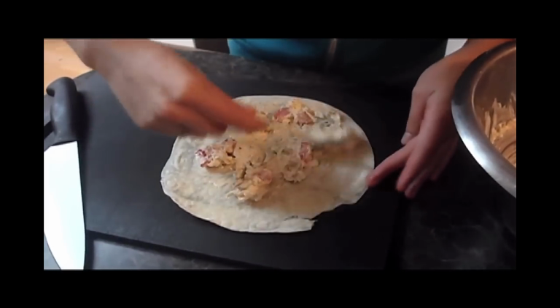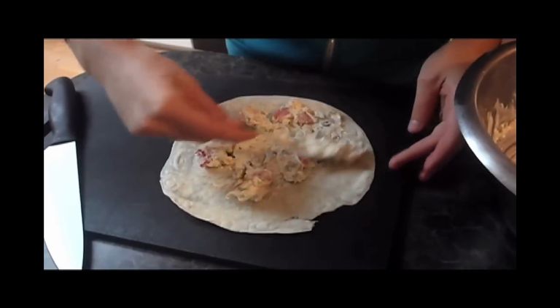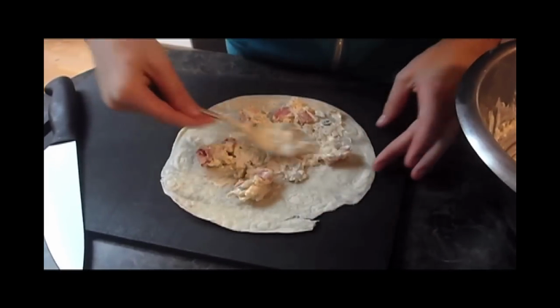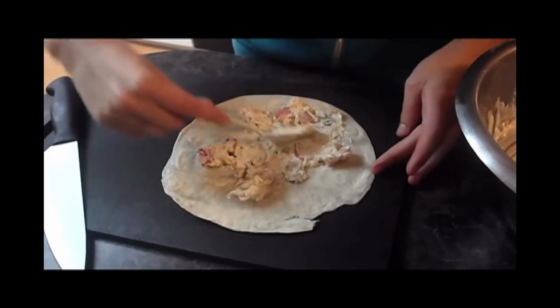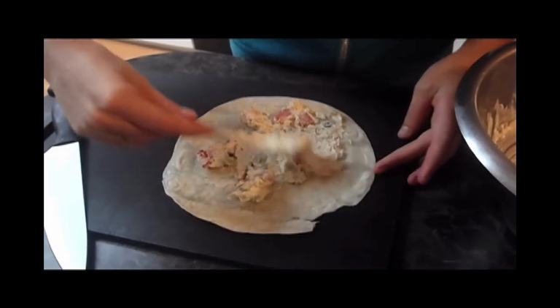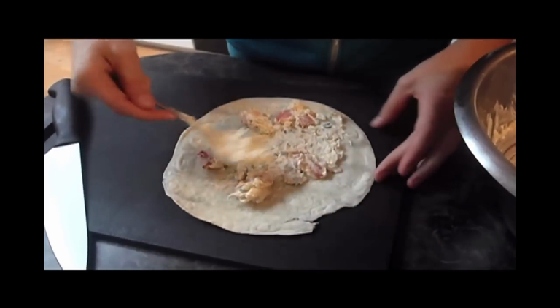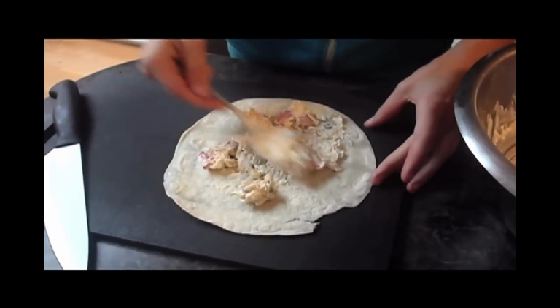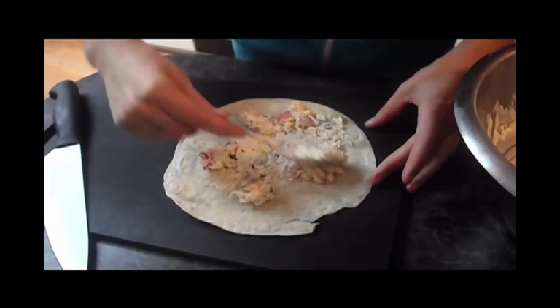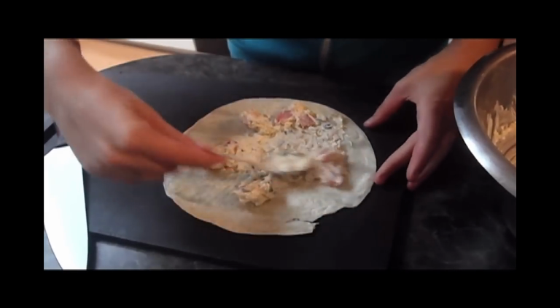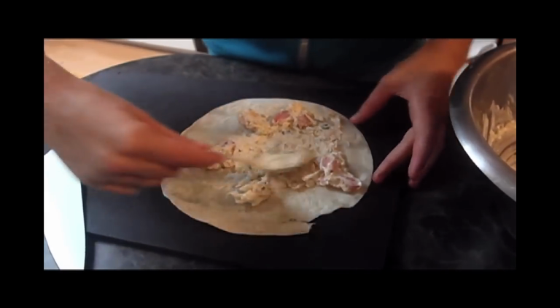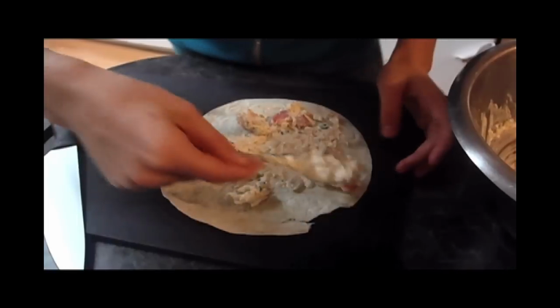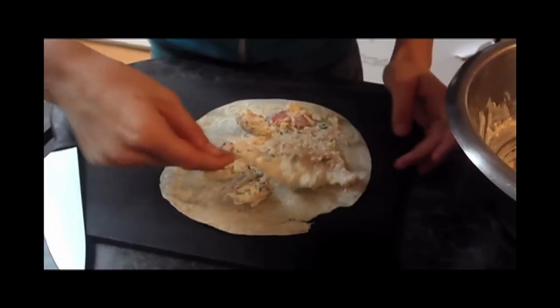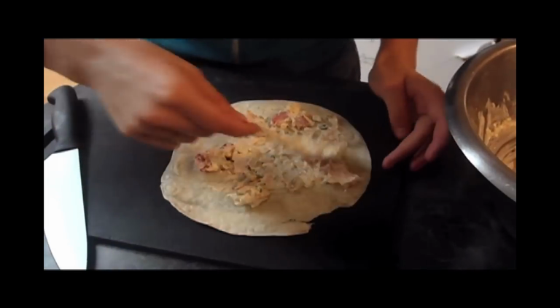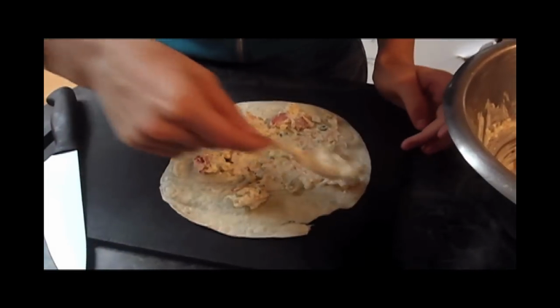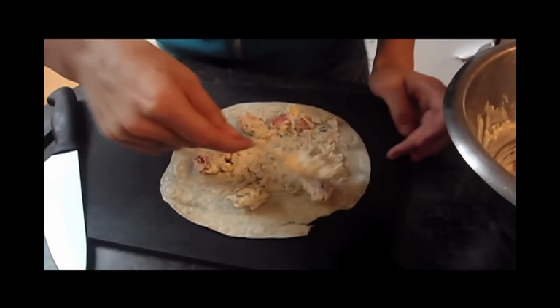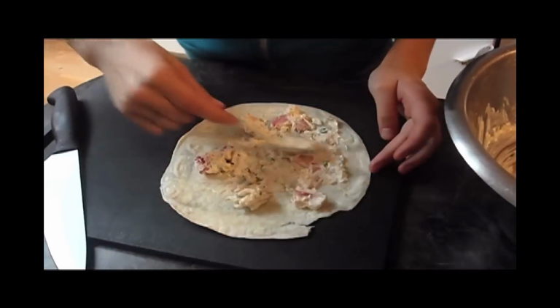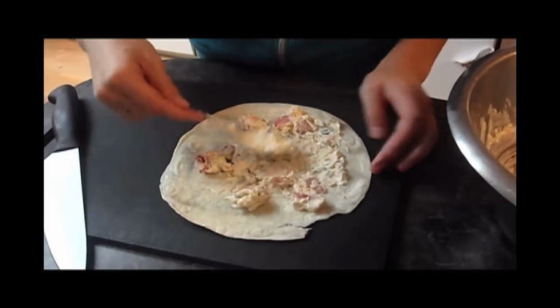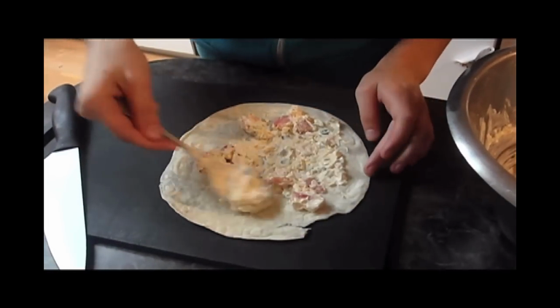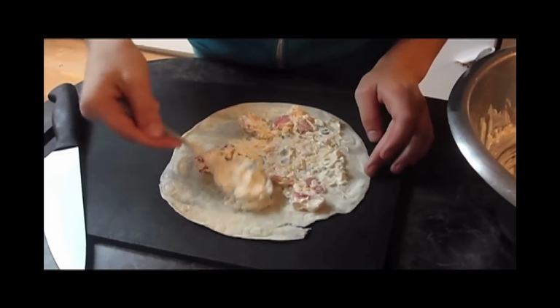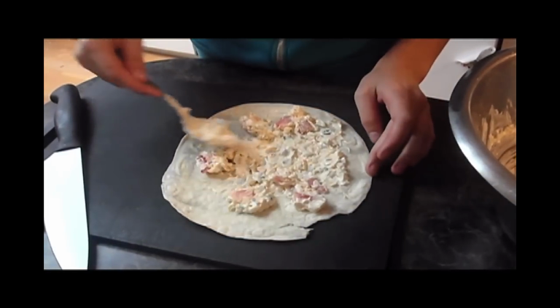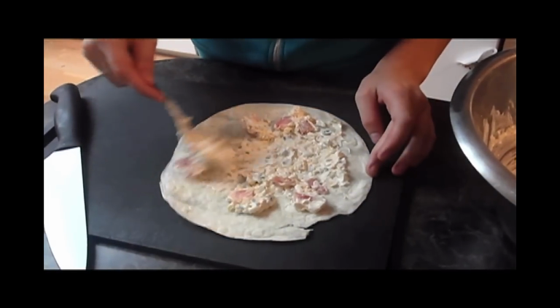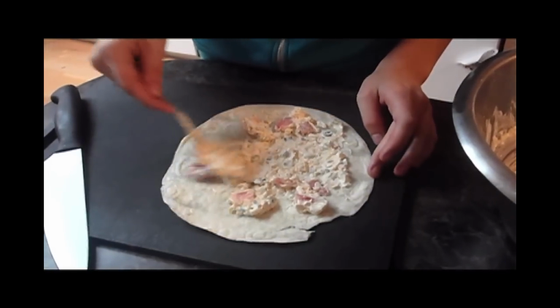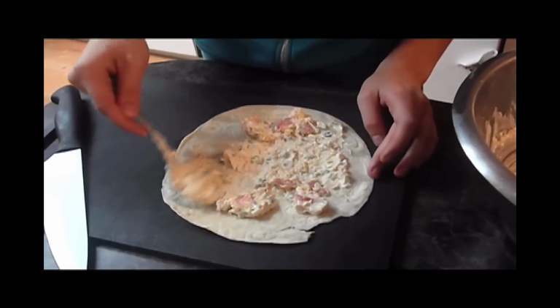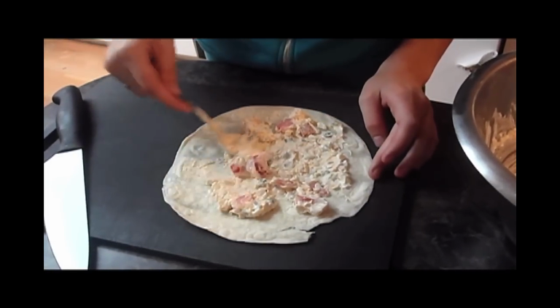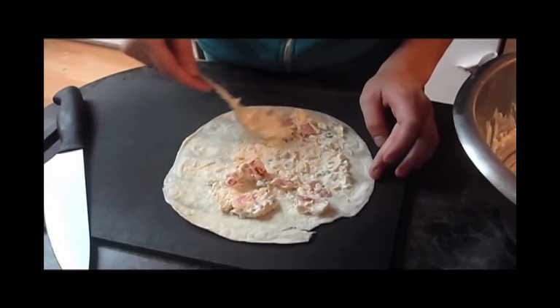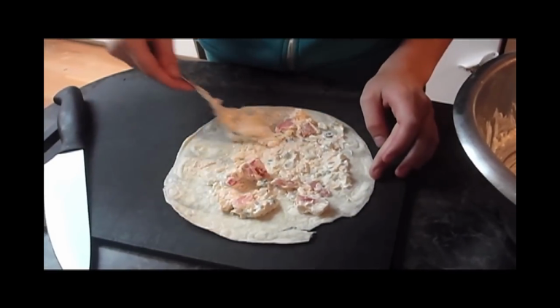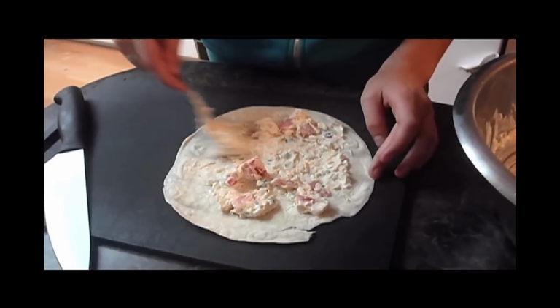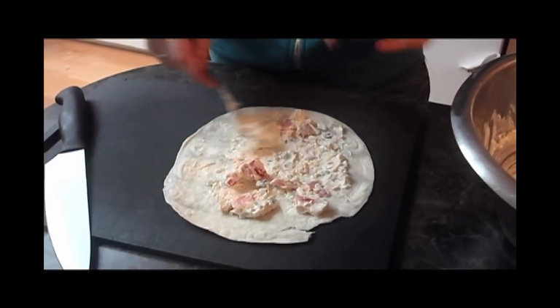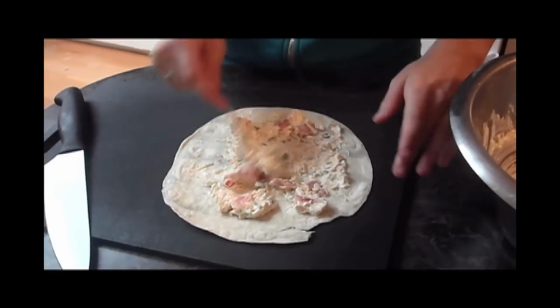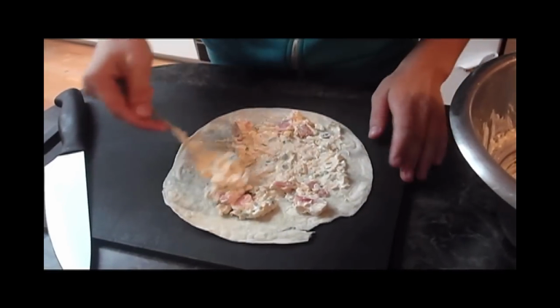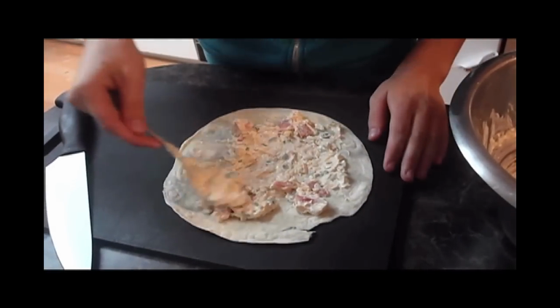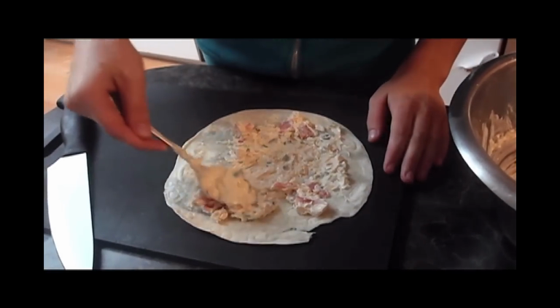Try to leave about one inch of space around all of the edges, because otherwise when you roll it, it'll all spill out of the edges.